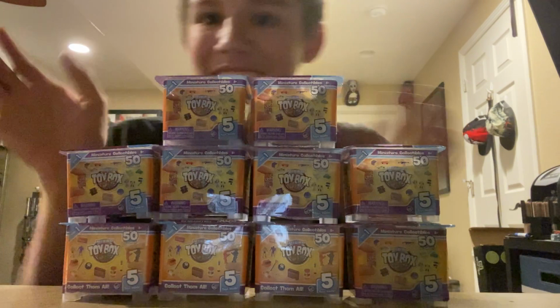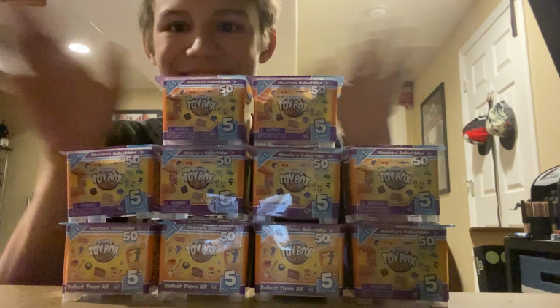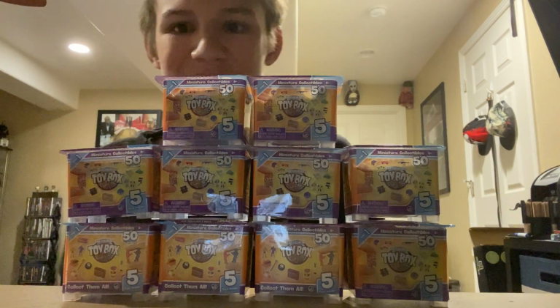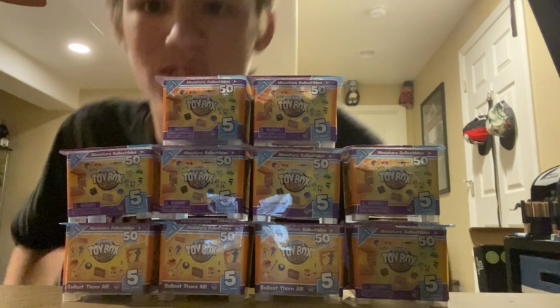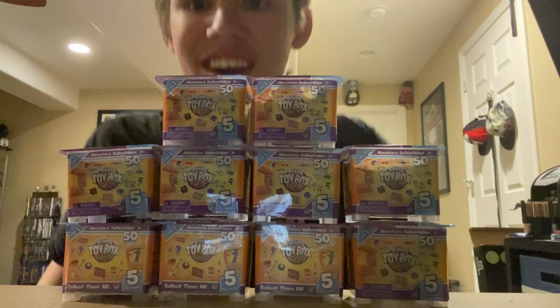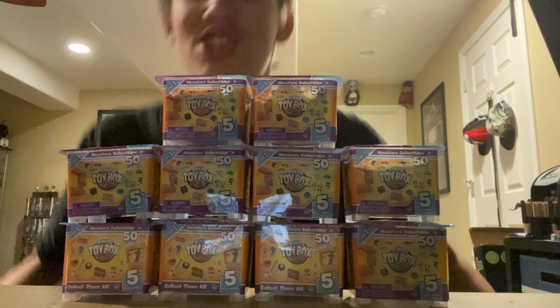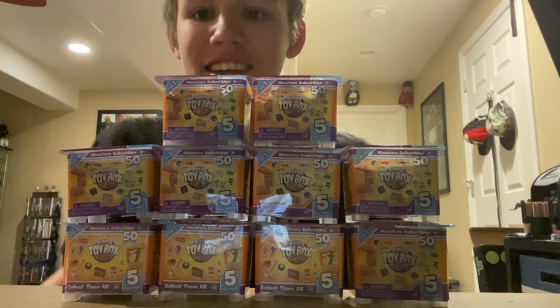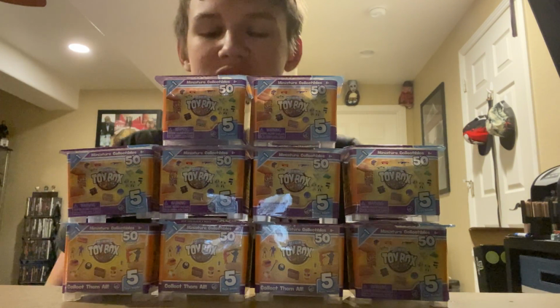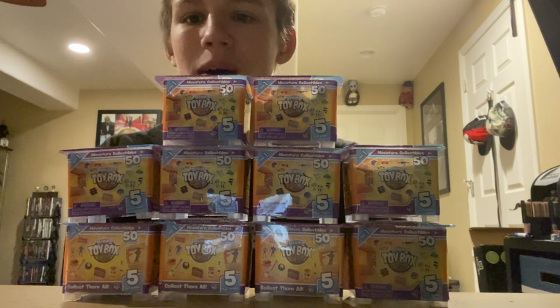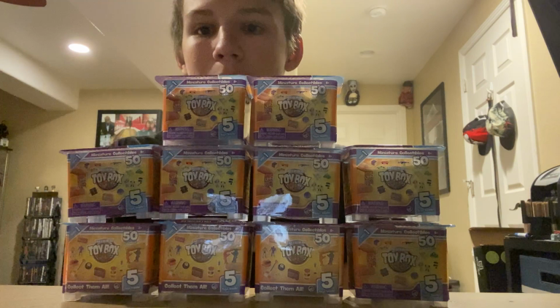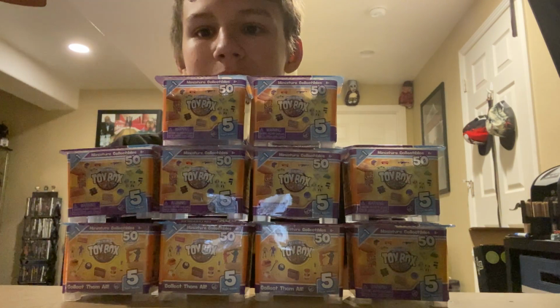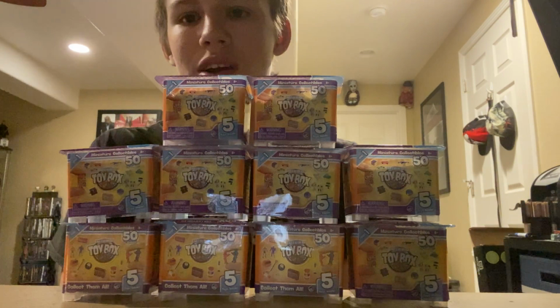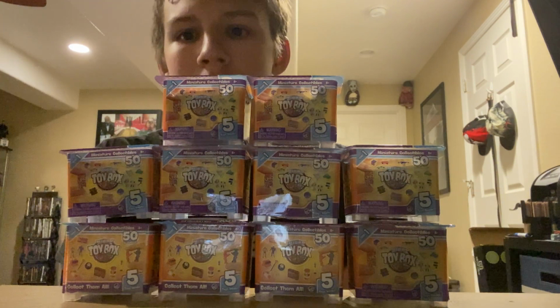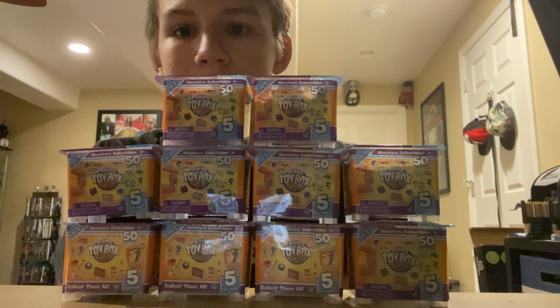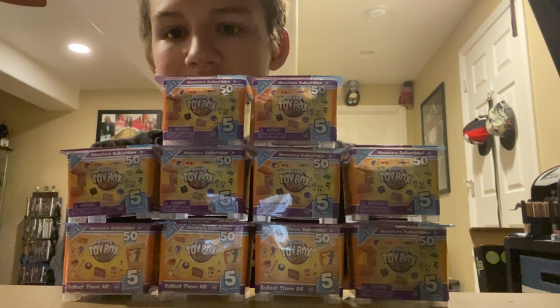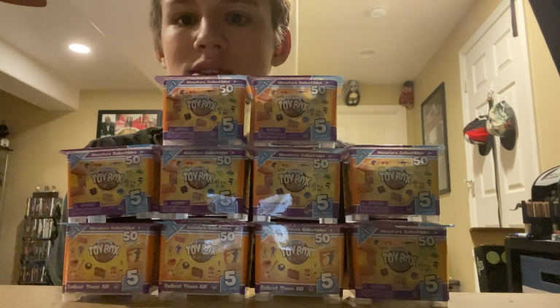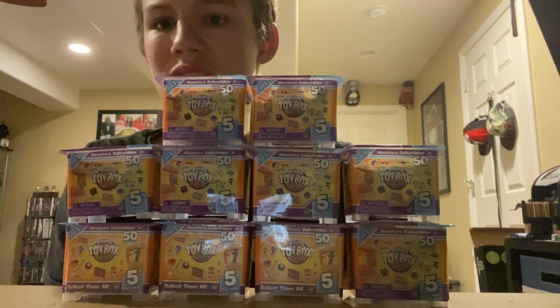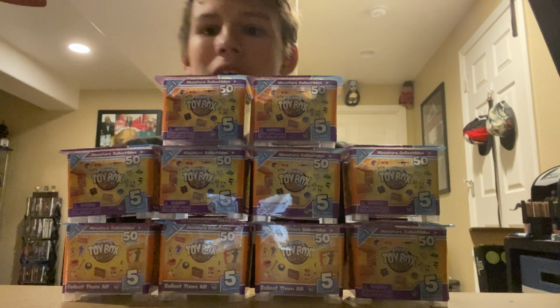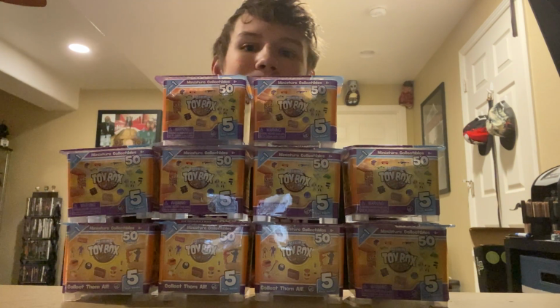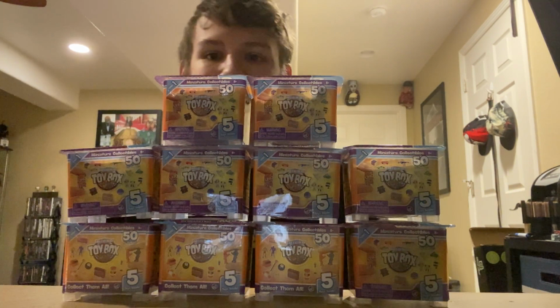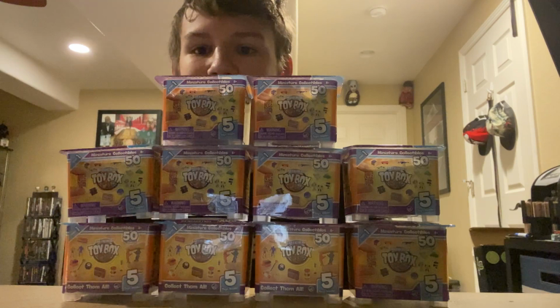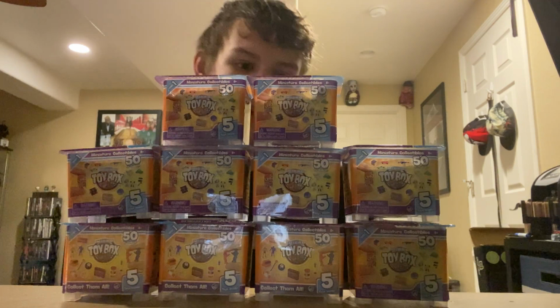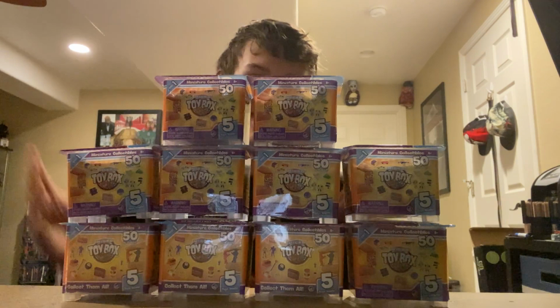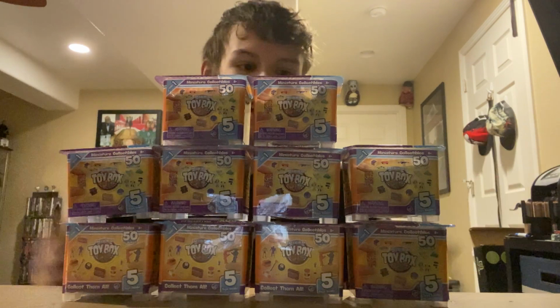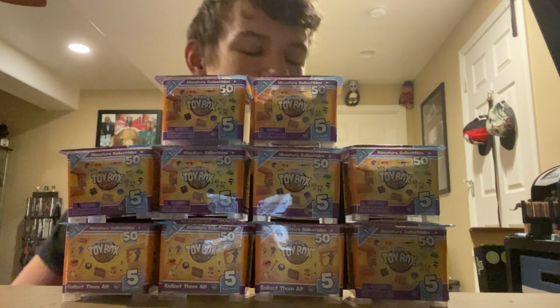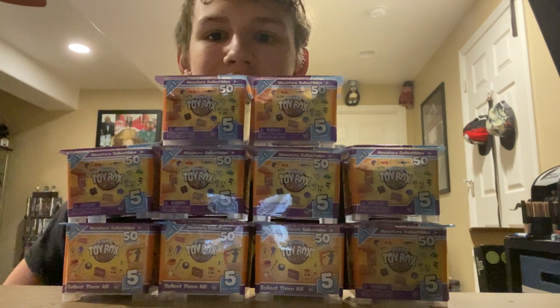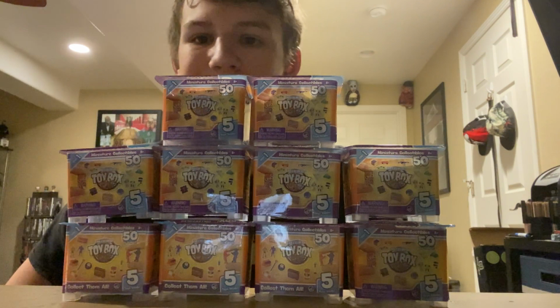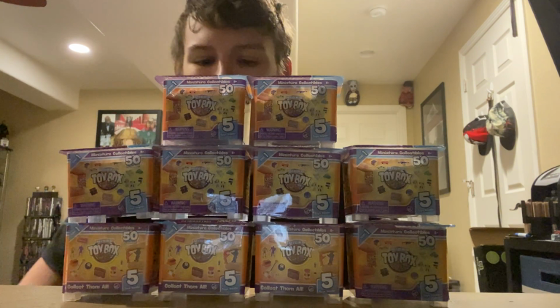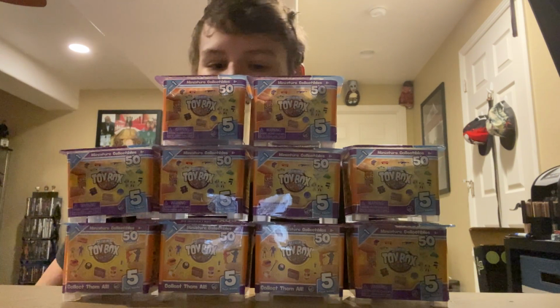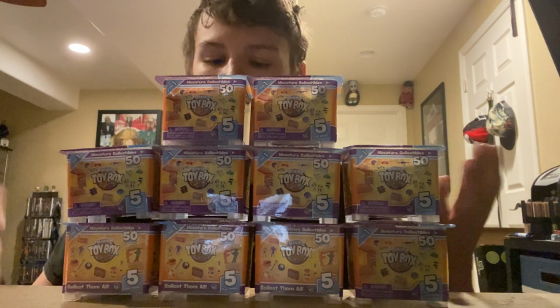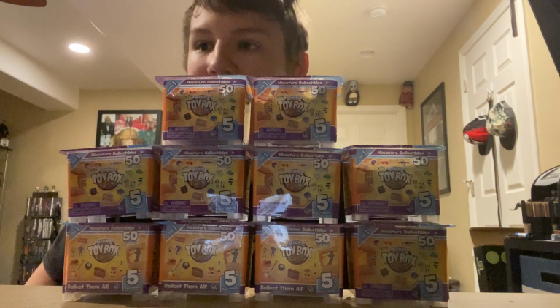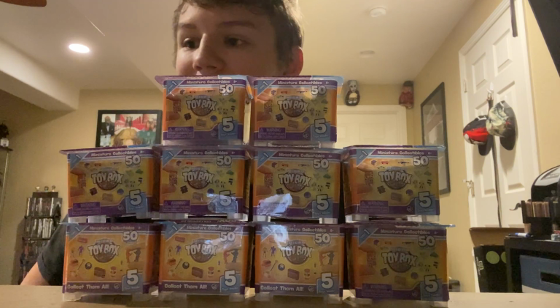Hi YouTube, it's Trevor. Sorry I haven't posted in a while because I've been busy with work. My grandma's in the hospital too, so I decided — I saw these at Target last night and I was like, no way, I've been looking for these for quite some time.